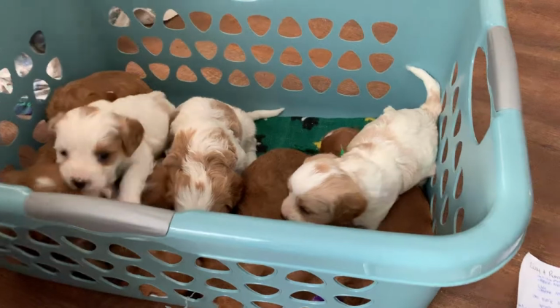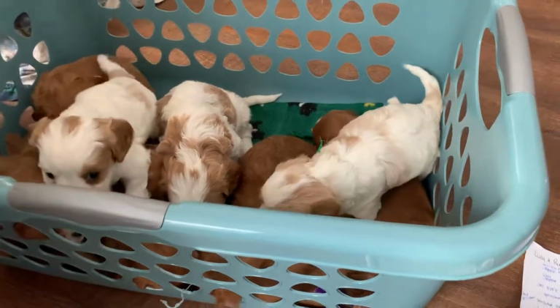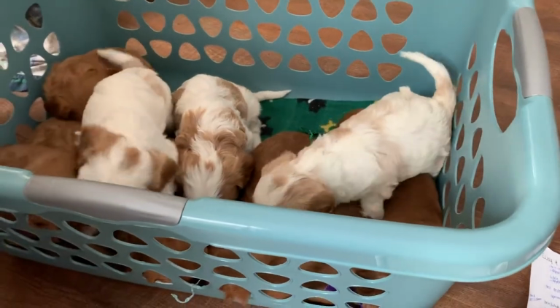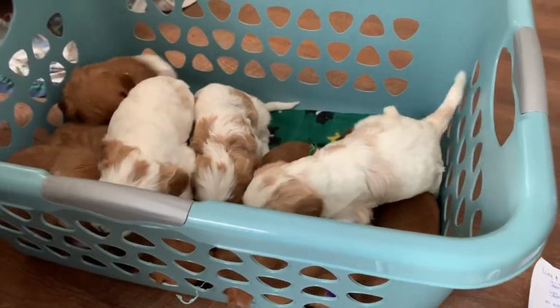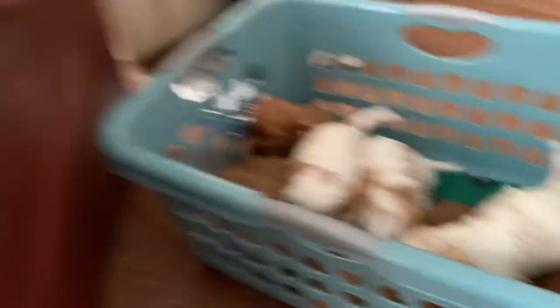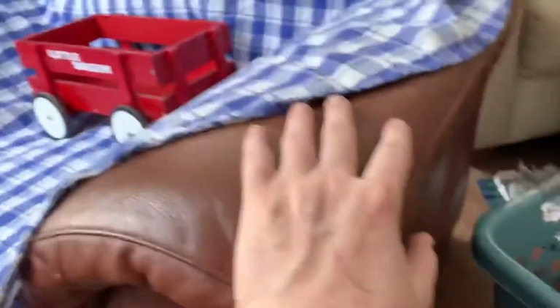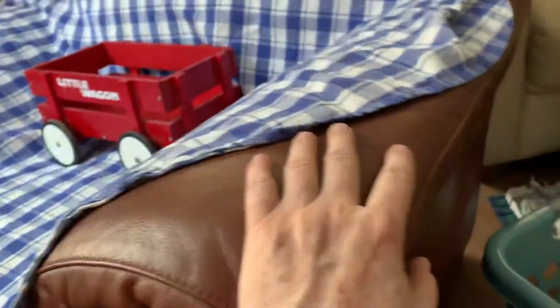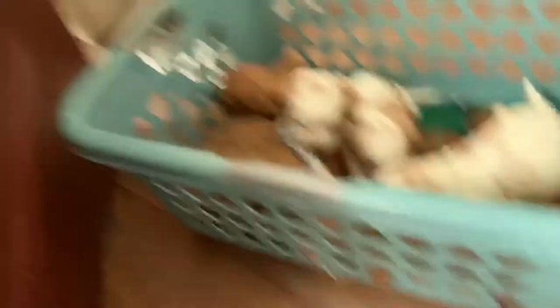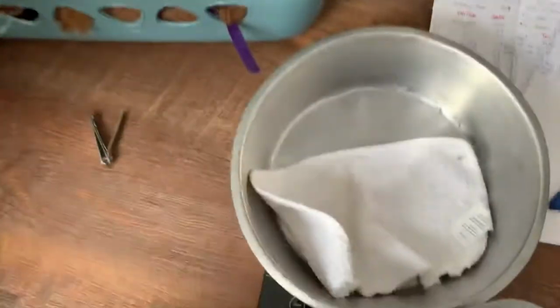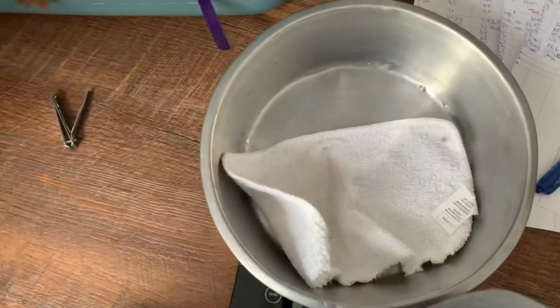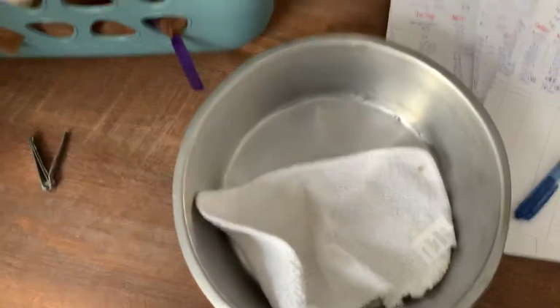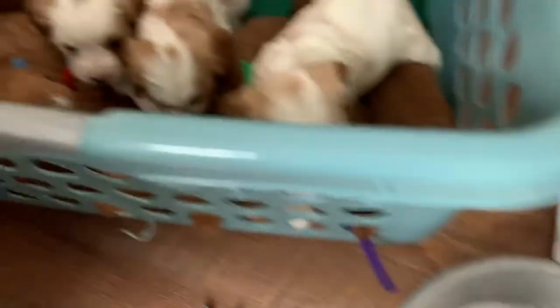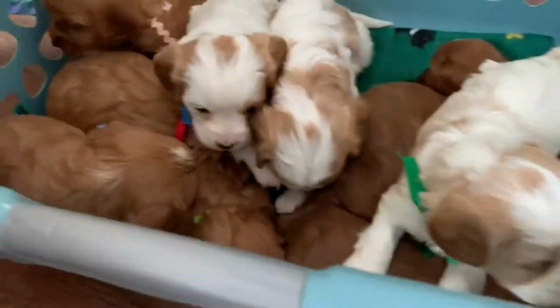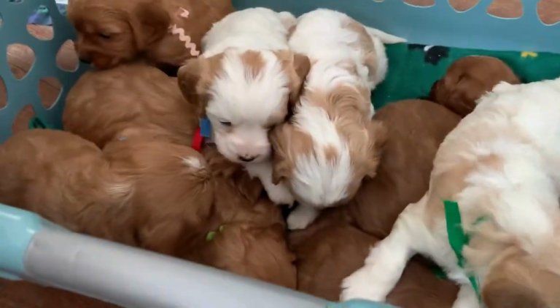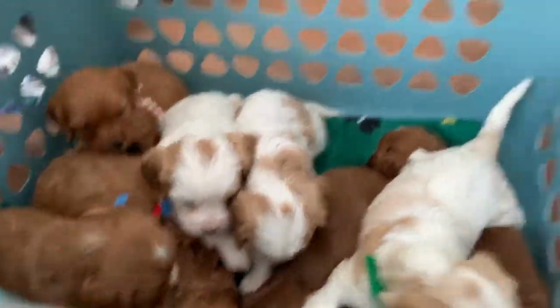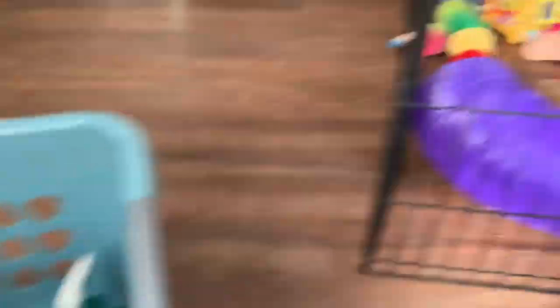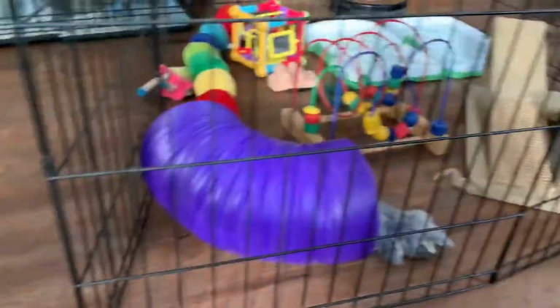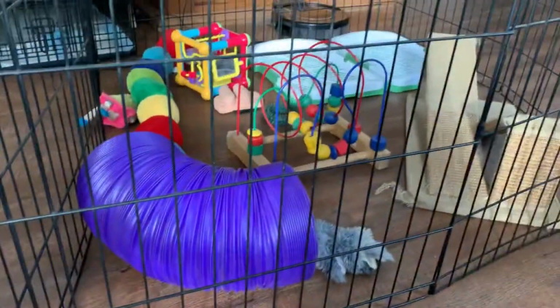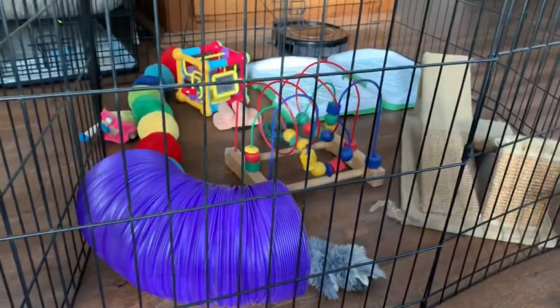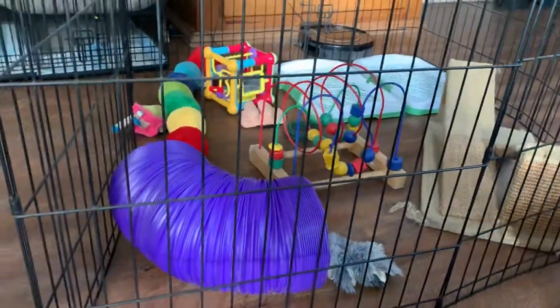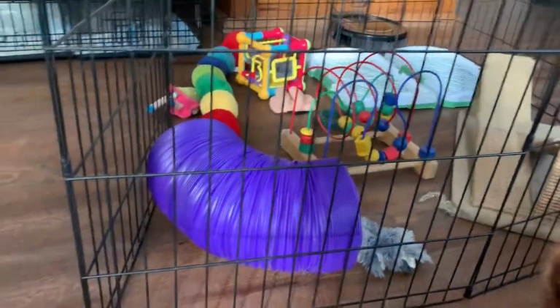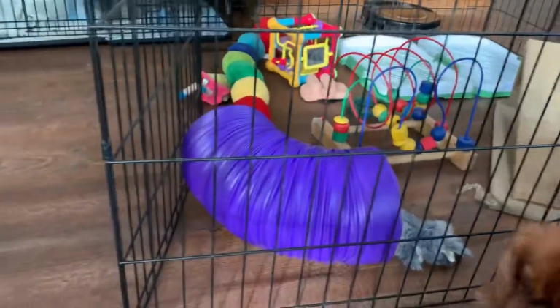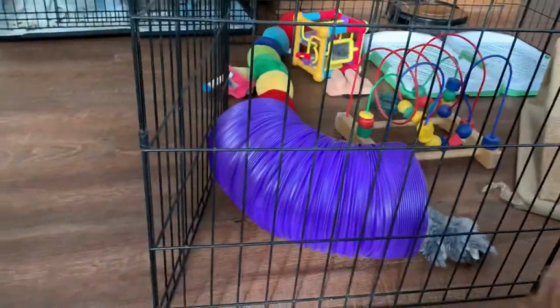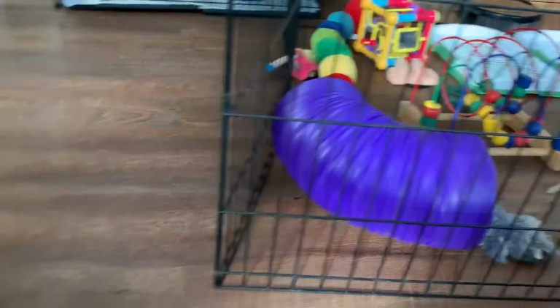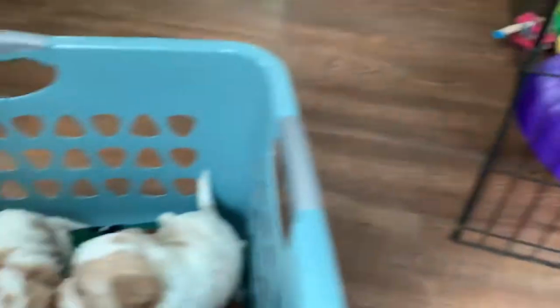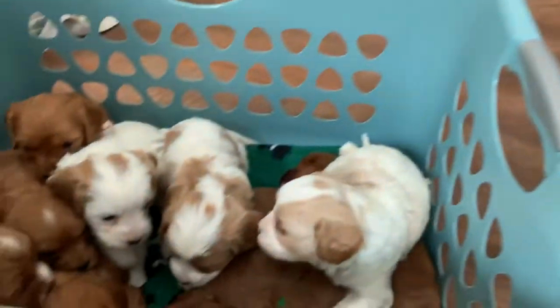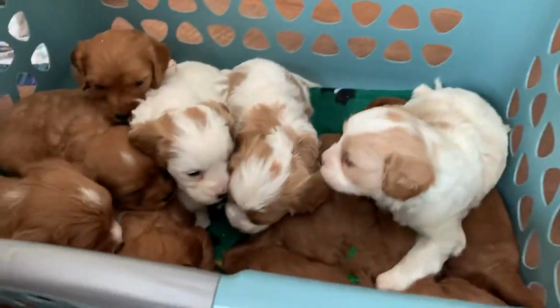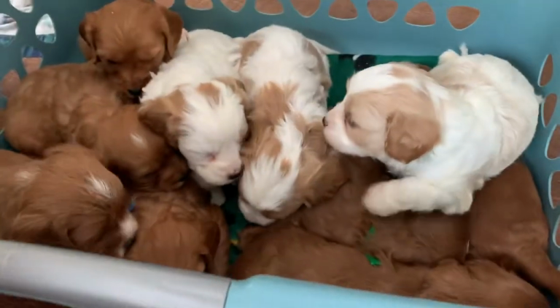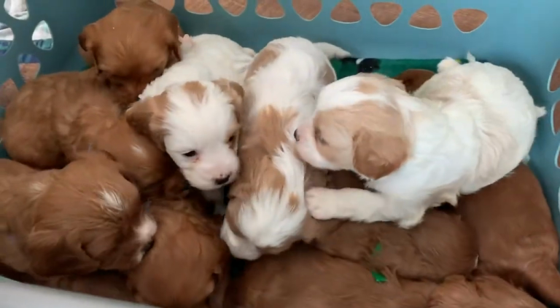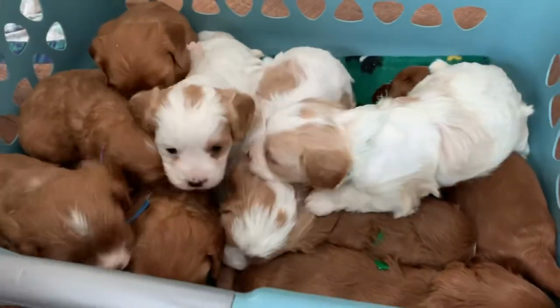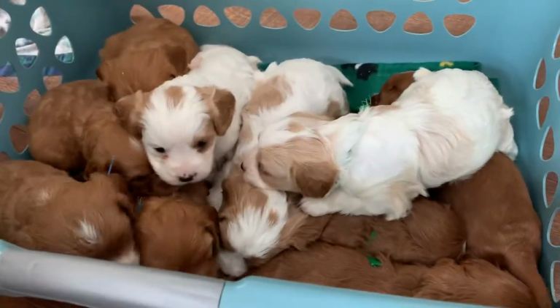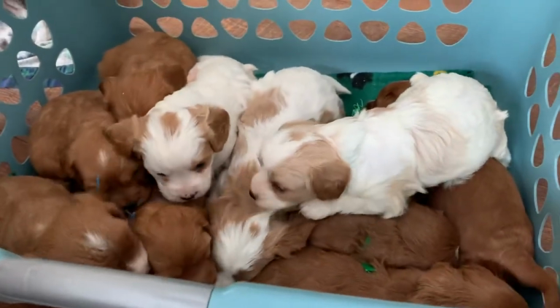Alright, these guys are being little angels. We had pictures done, we took weights. They're just hanging out in here, and I've got a little play area set up for them that we're going to head to next while Mom's having a break. So these are Mercy and Treasure Pups.